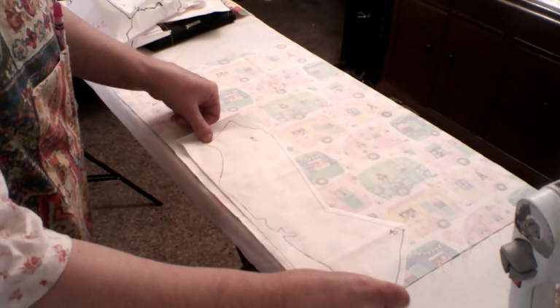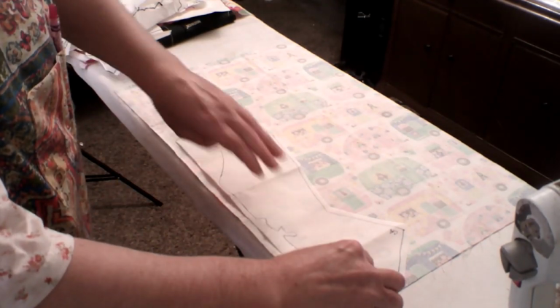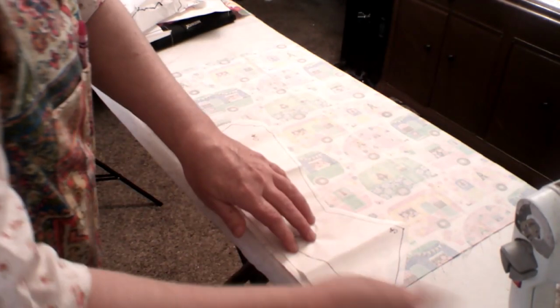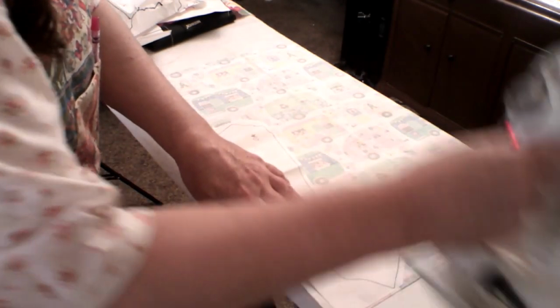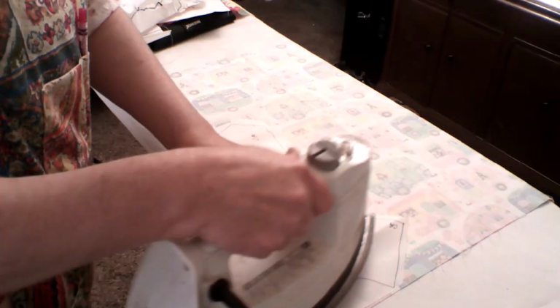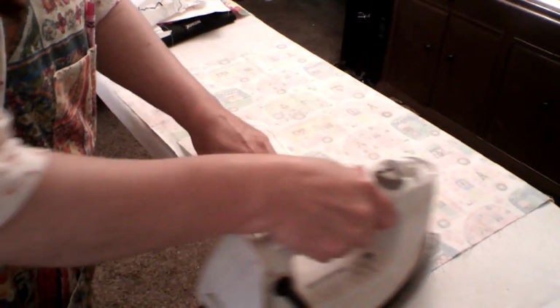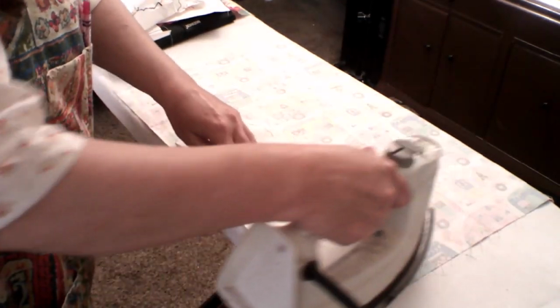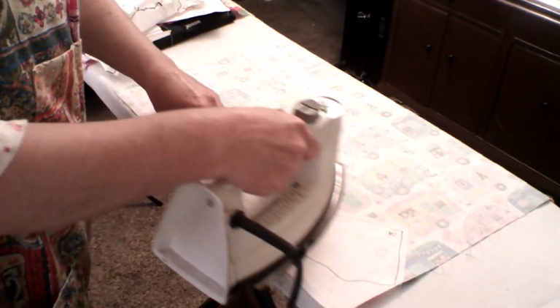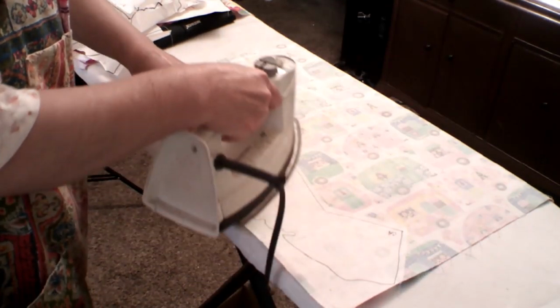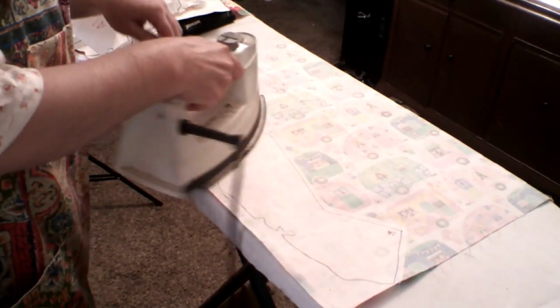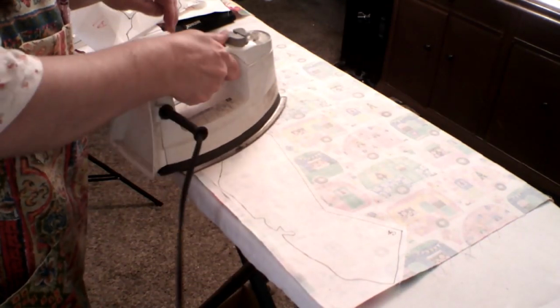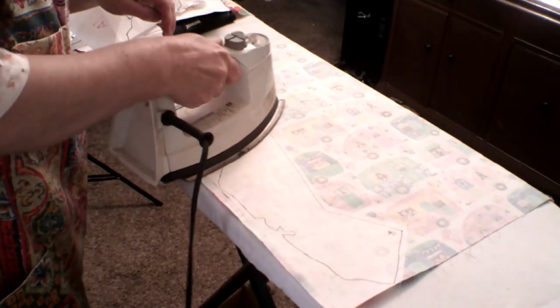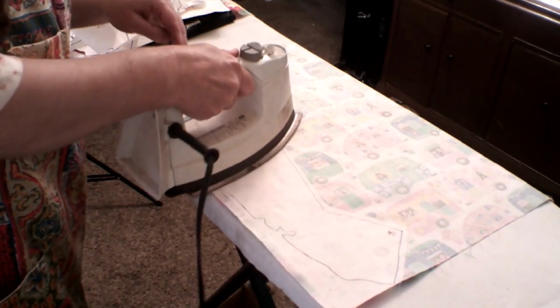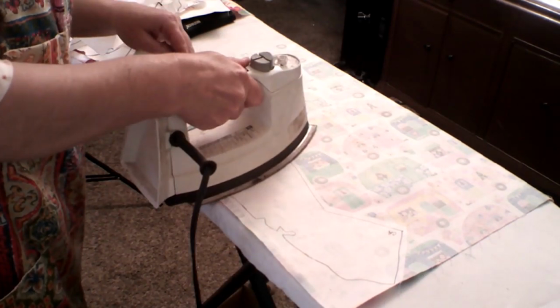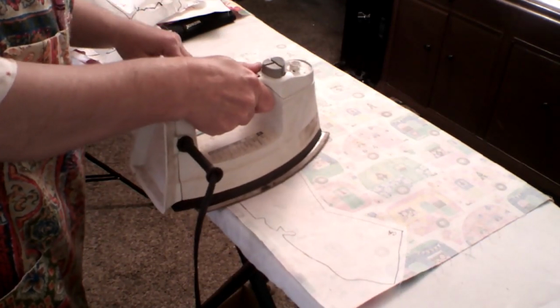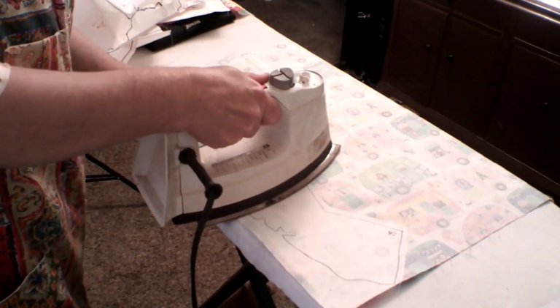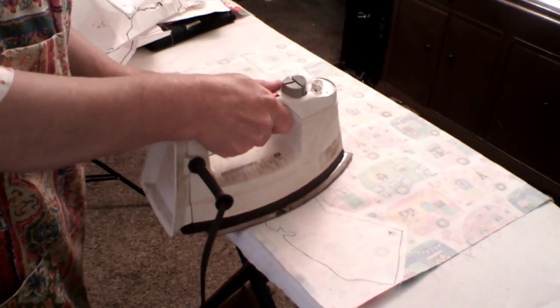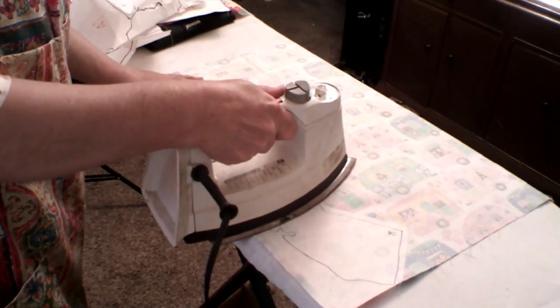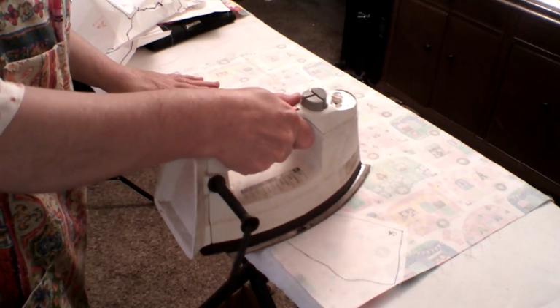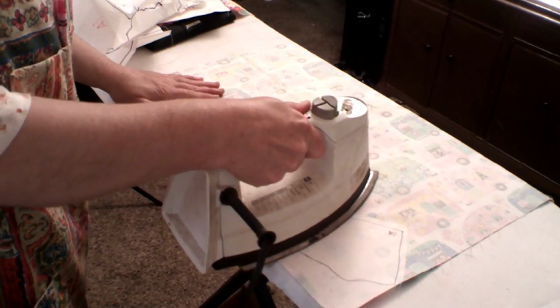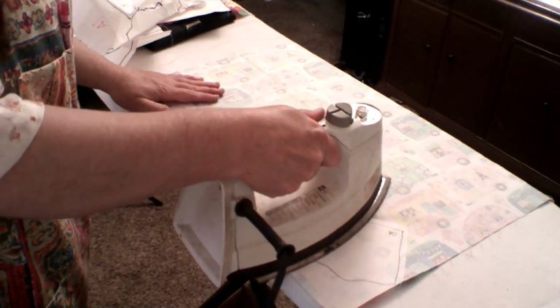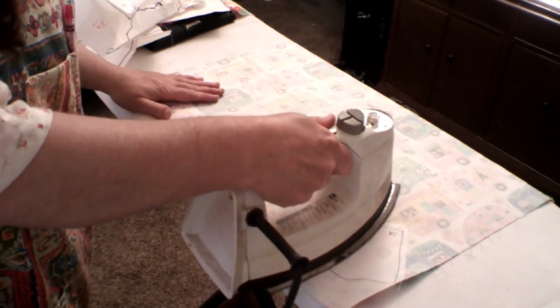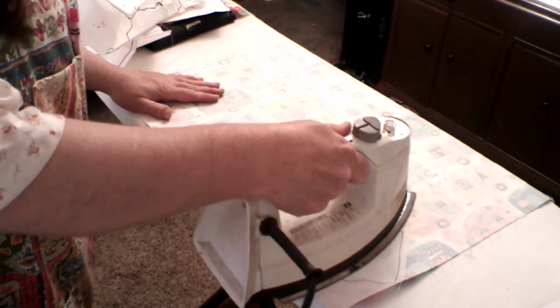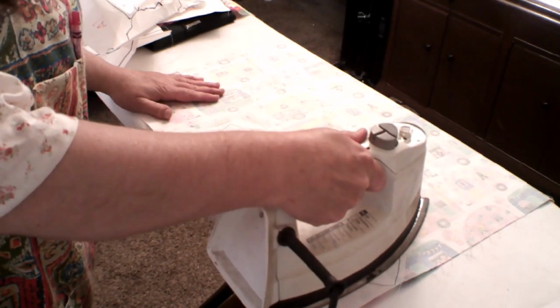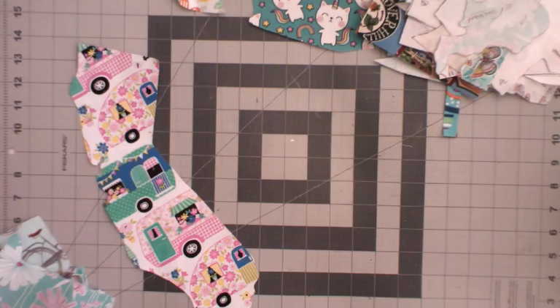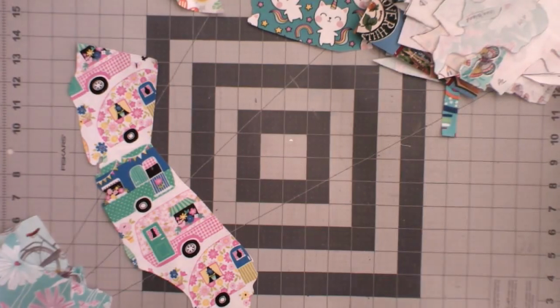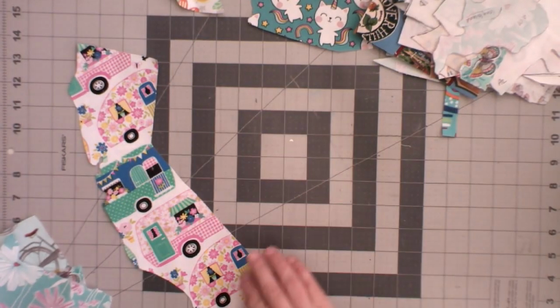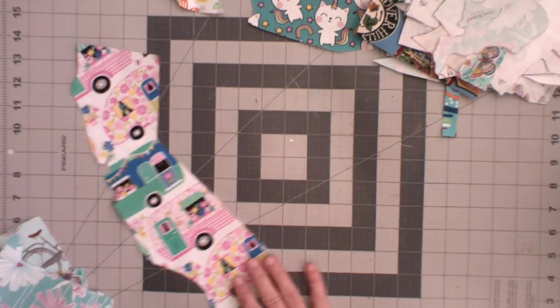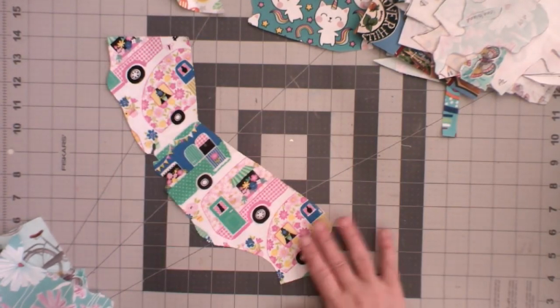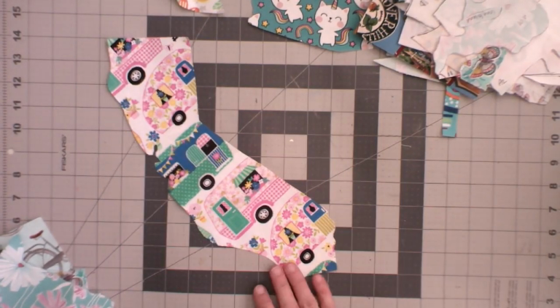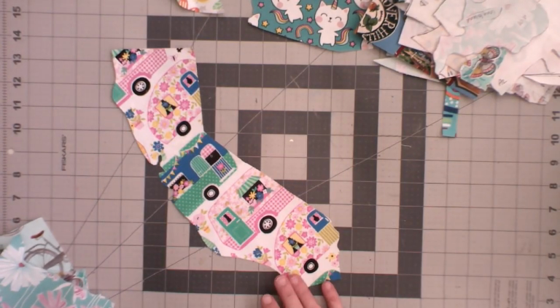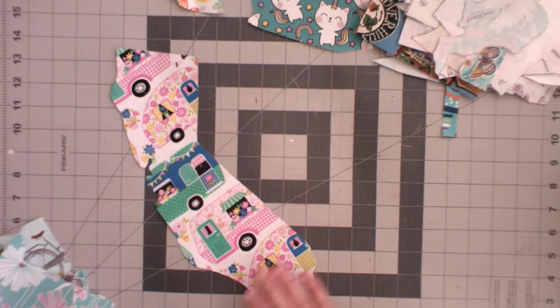I didn't use a color theme for this quilt, but you are going to want to think about the placing of colors, and also pay attention to the print direction when you're cutting the states. Unless you want your prints upside down, then go ahead and live your life, because some people say it's a free country.